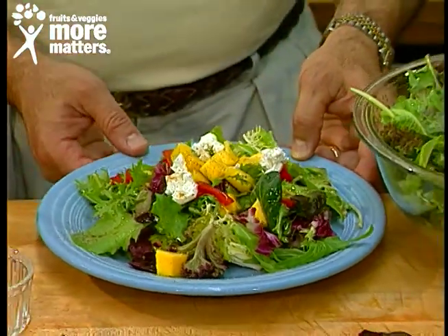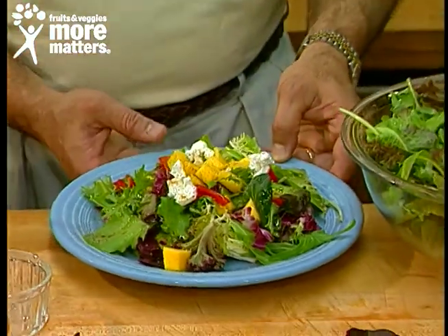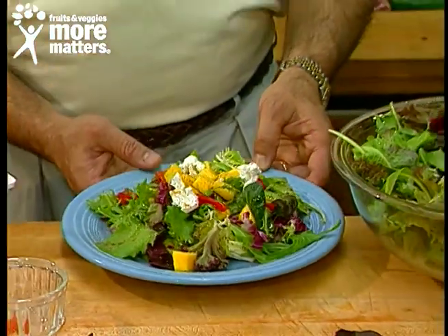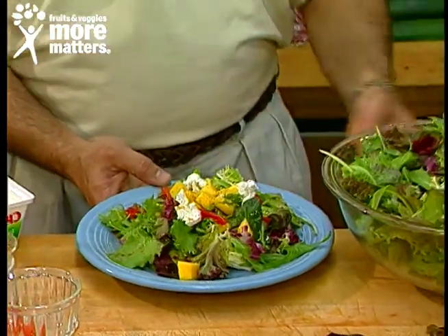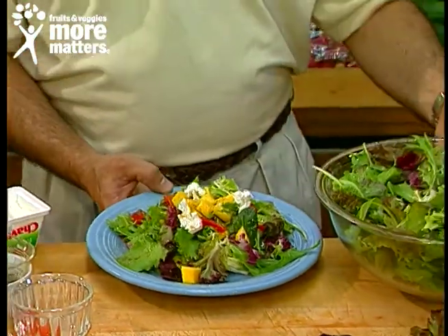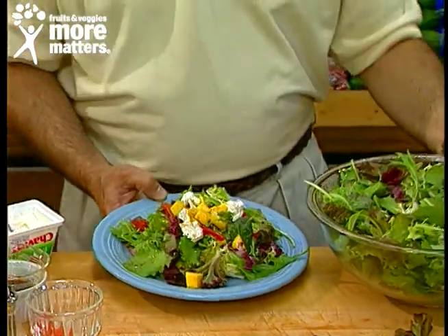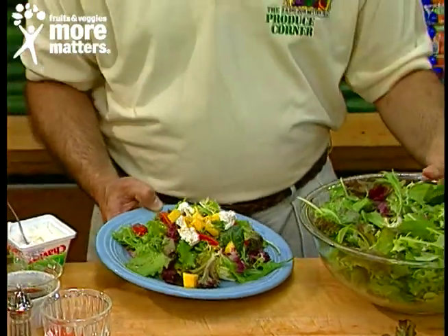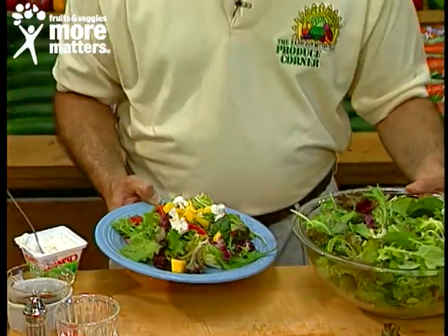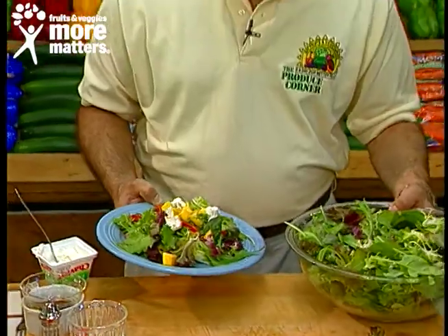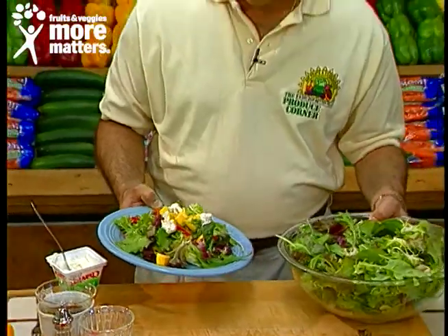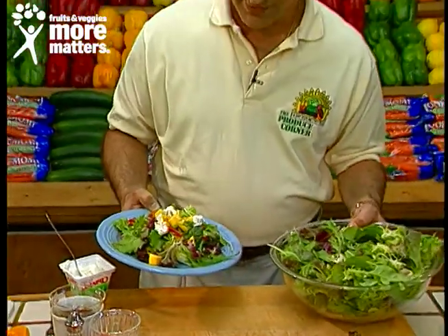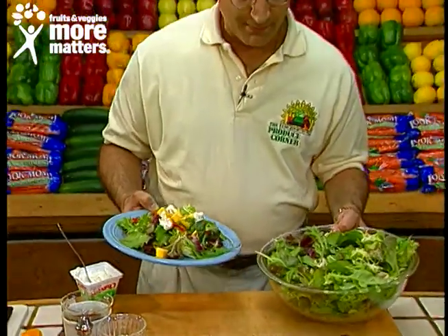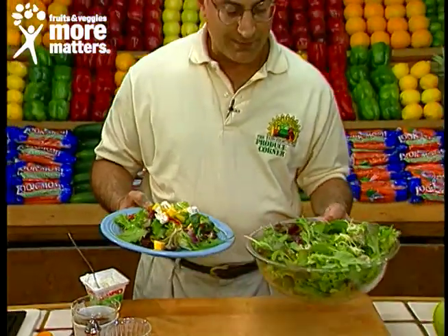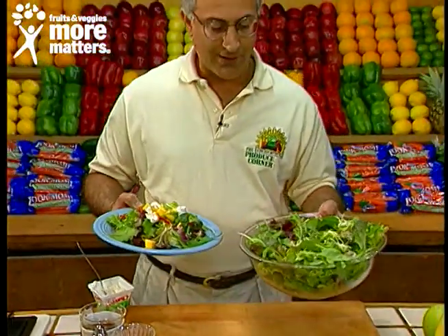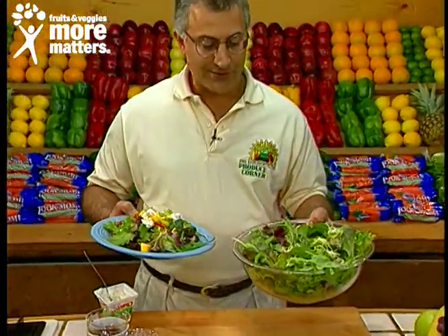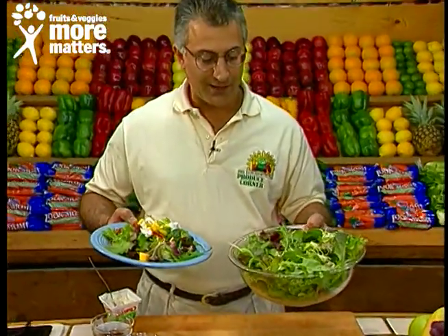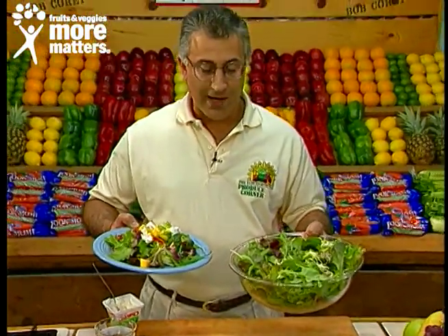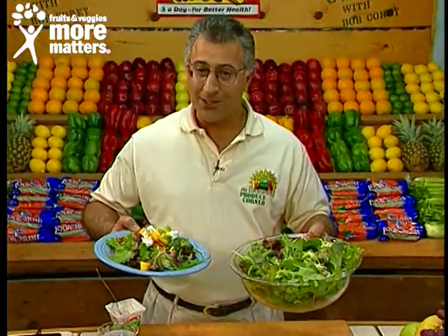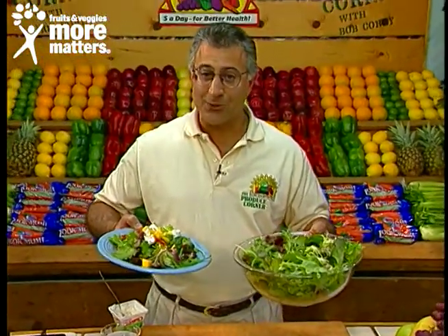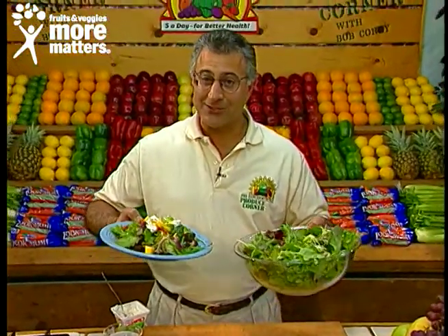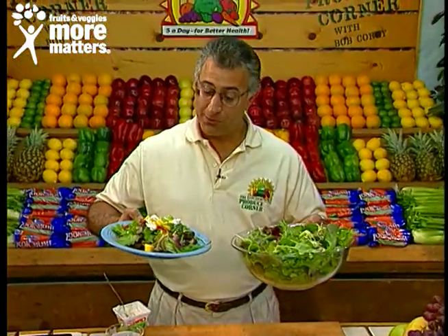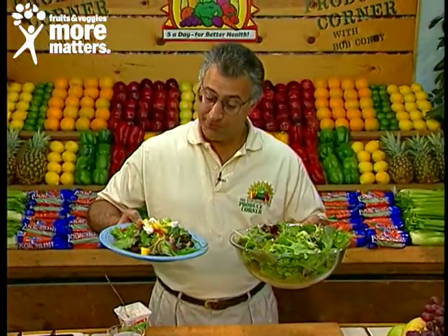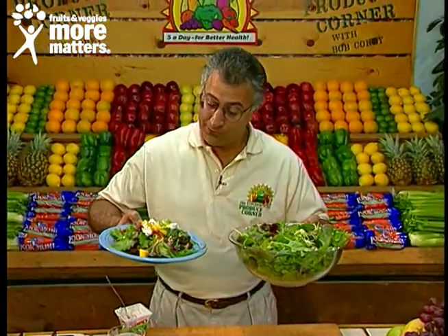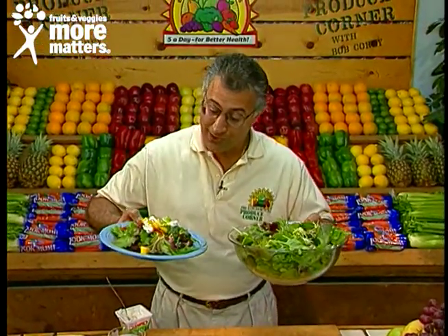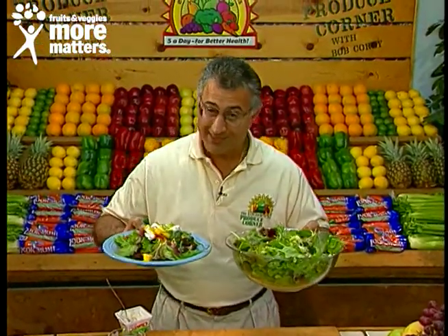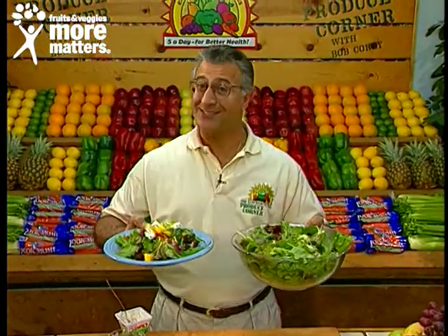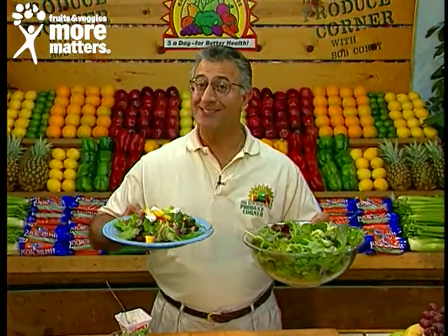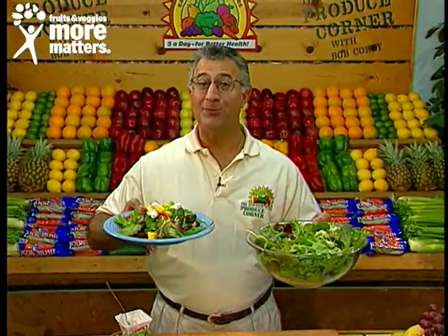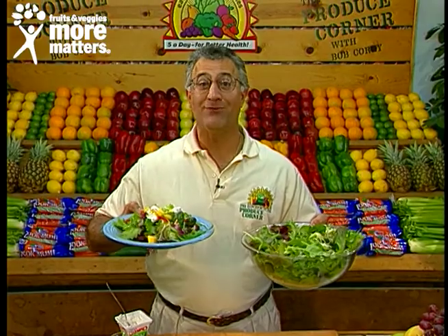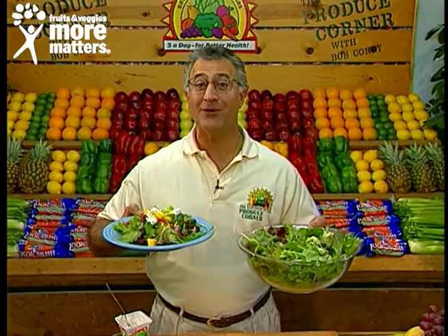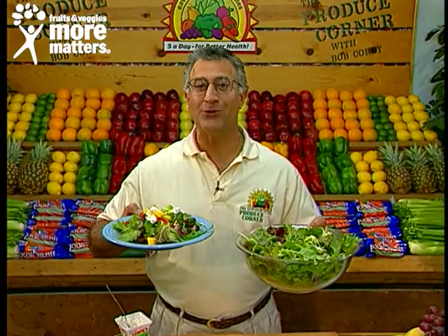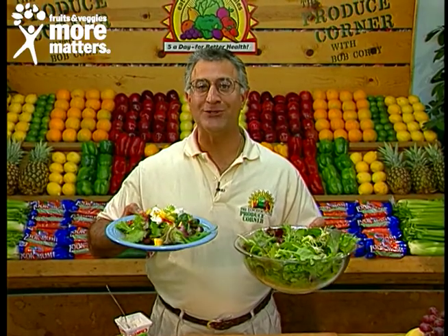By itself it's a meal, or you can add it as a side dish to complement your favorite main entrée. Baby garden salad — wild lettuce greens available now for you to enjoy, from your favorite local grocer.